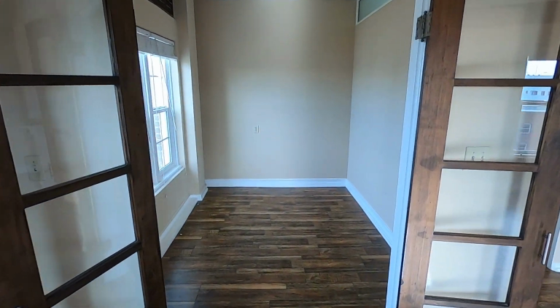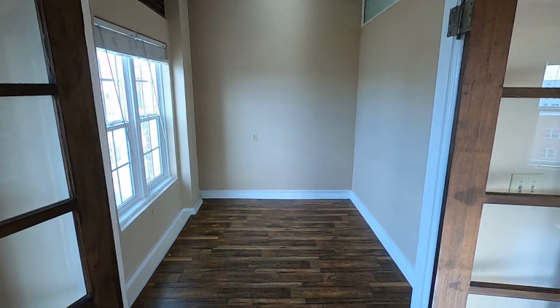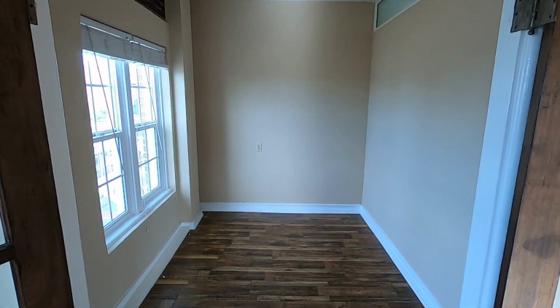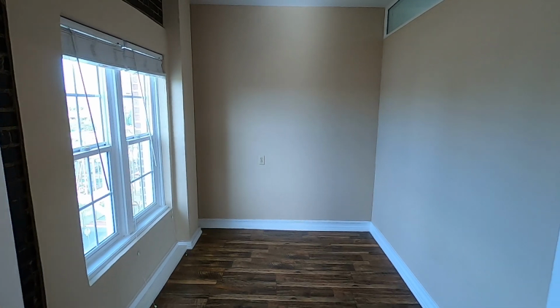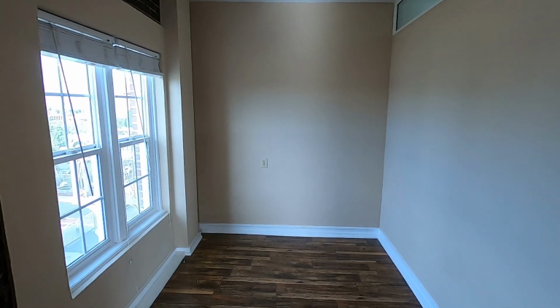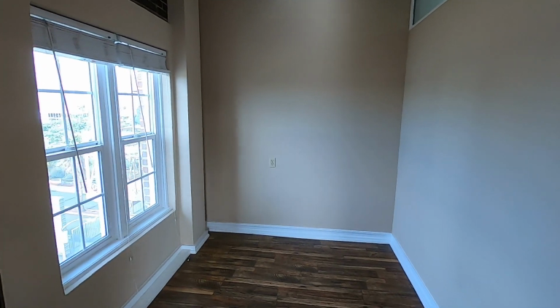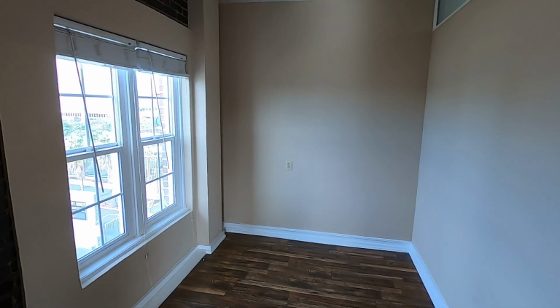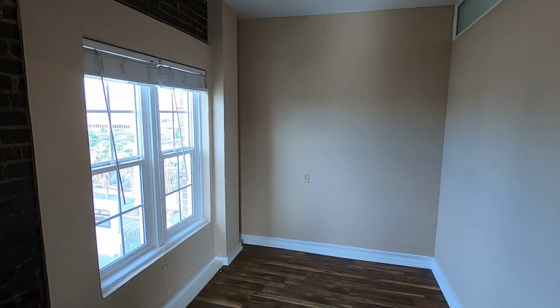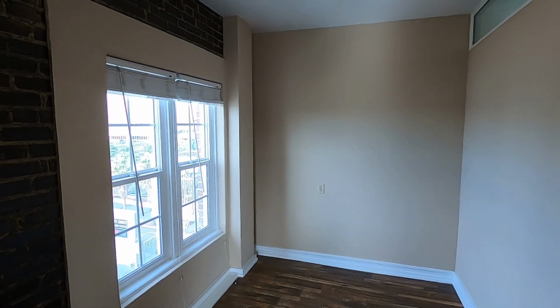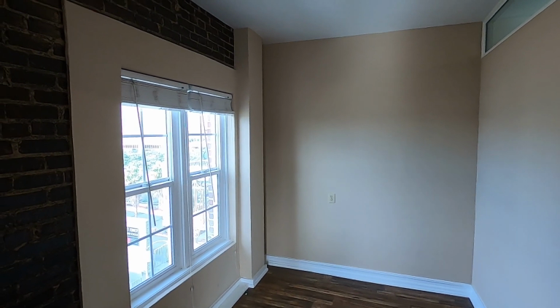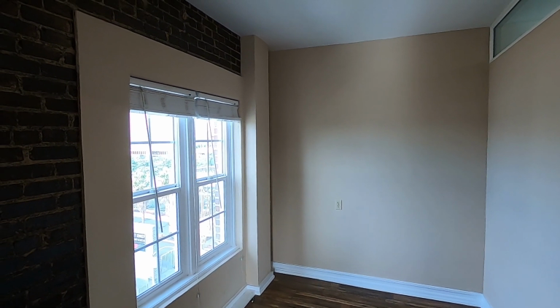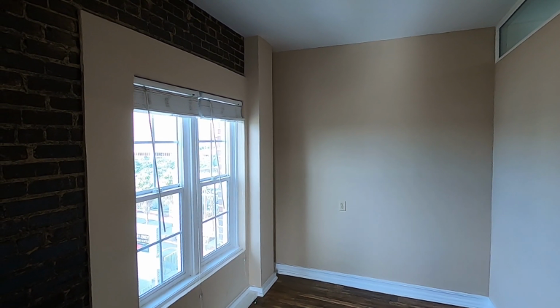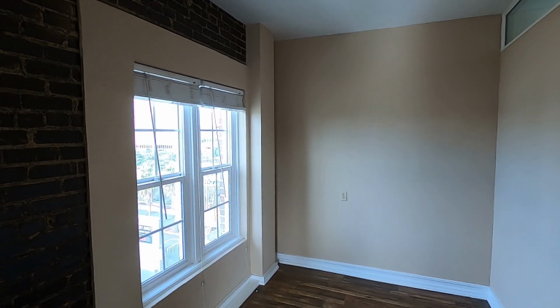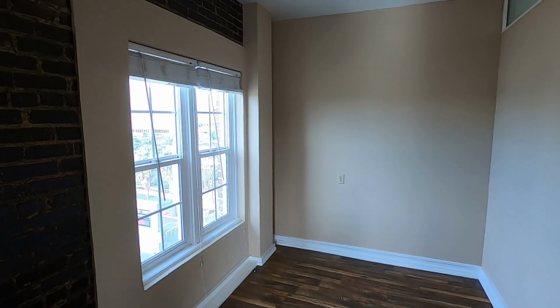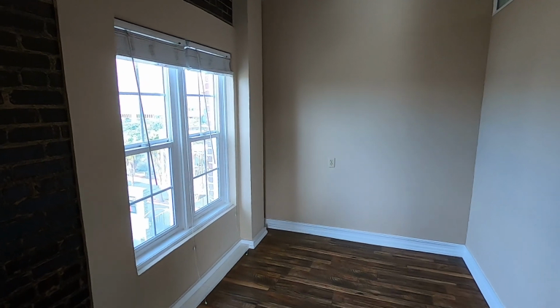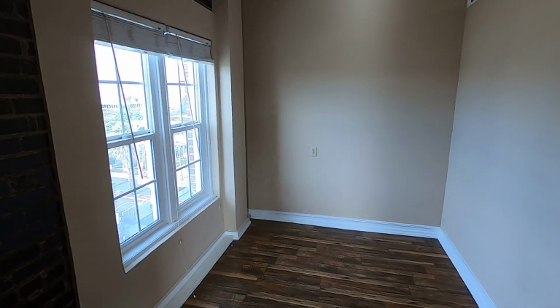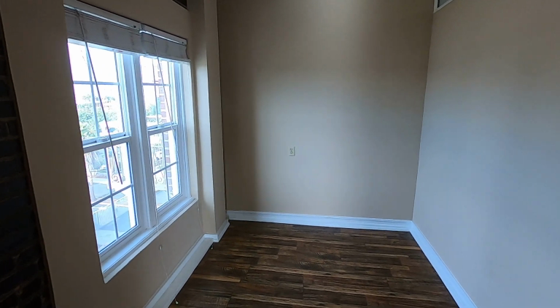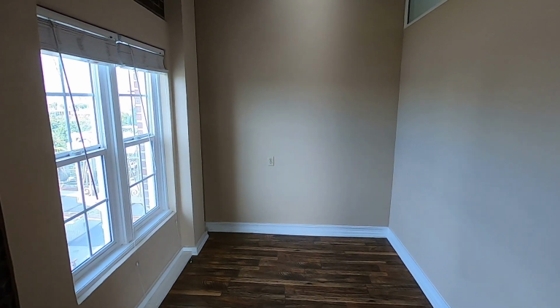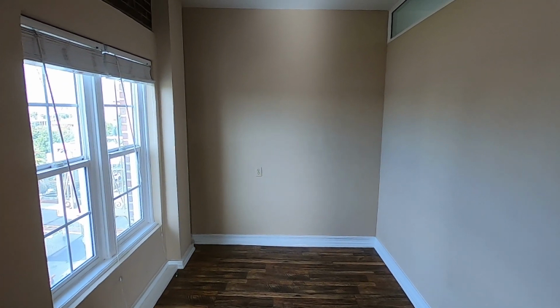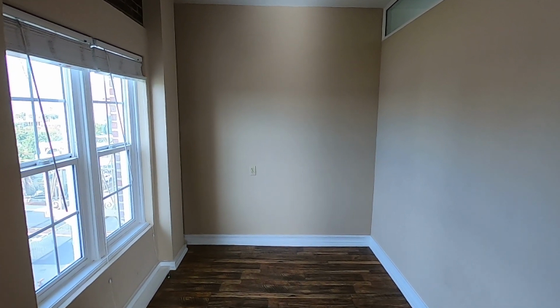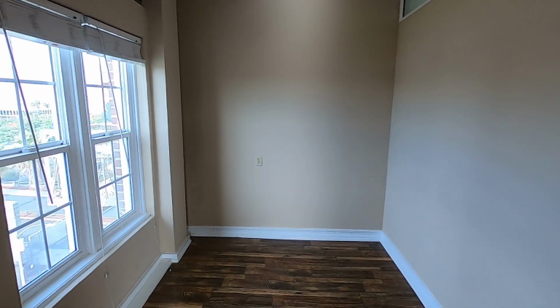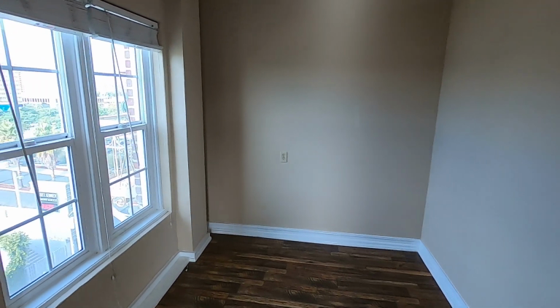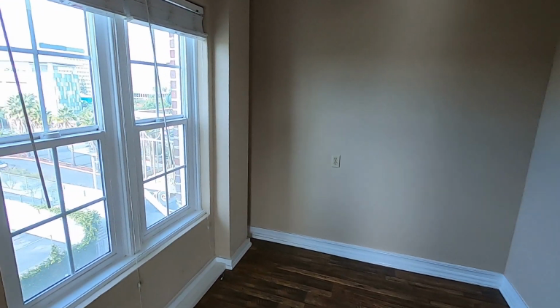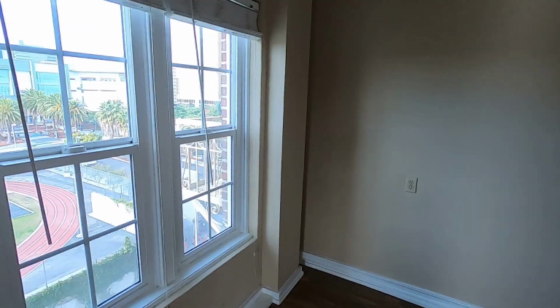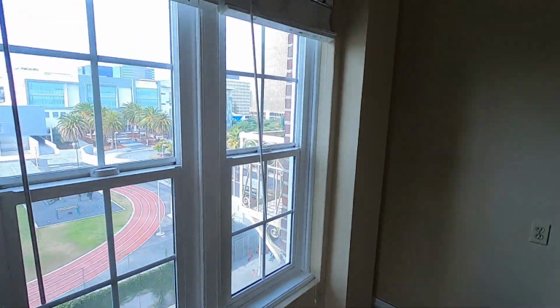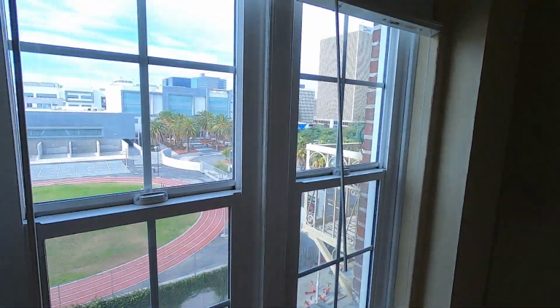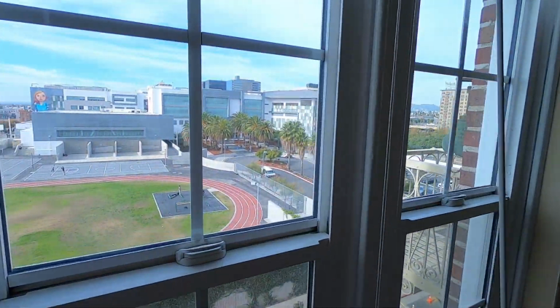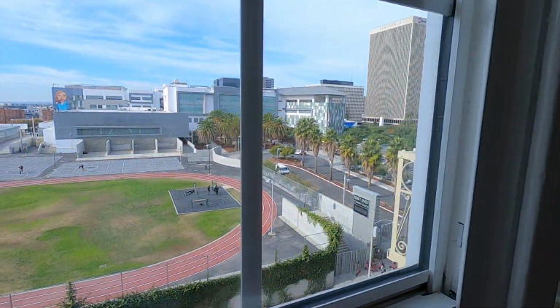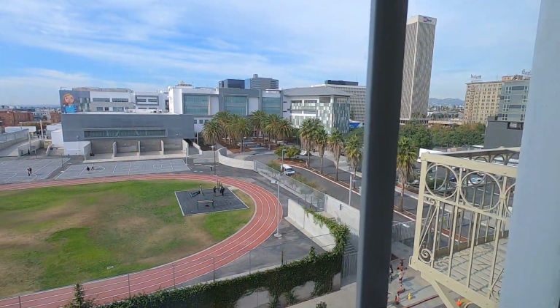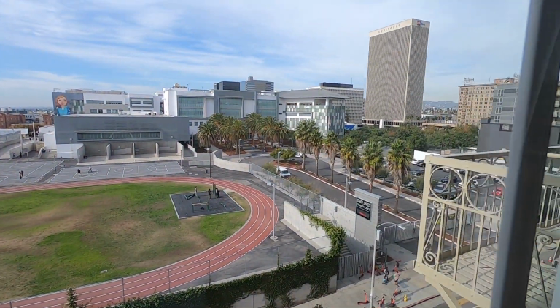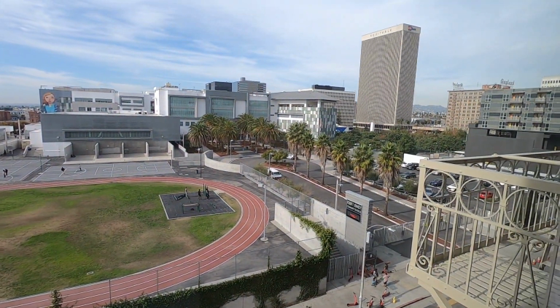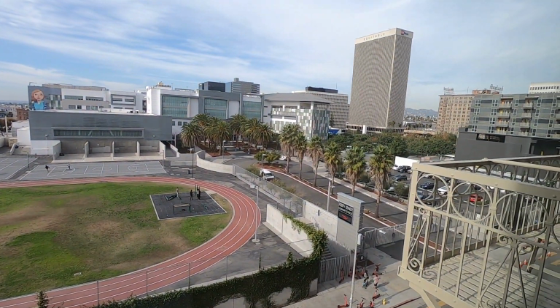The bedroom area is quite spacious, features the same exposed brick walls, and is large enough for a queen bed and a nightstand. Again, just beautiful views from each window.